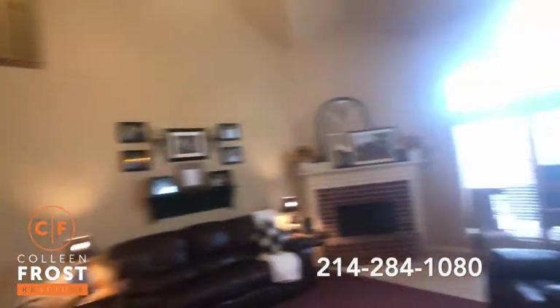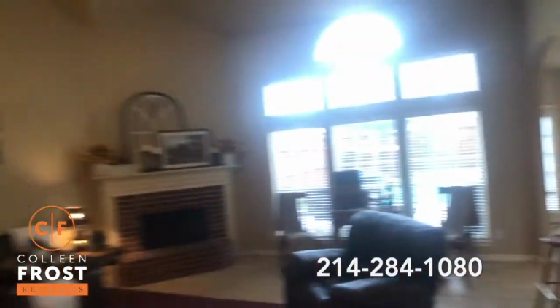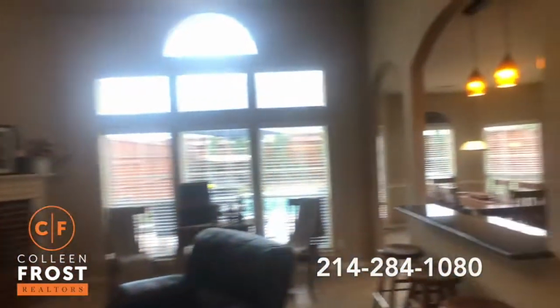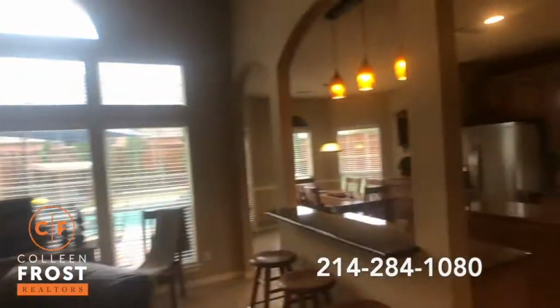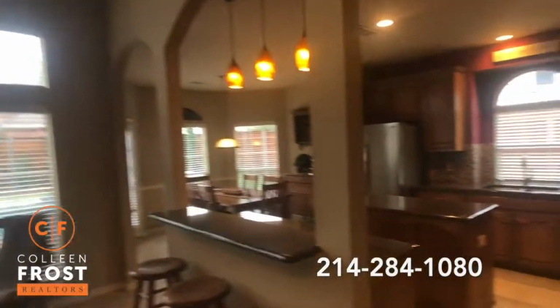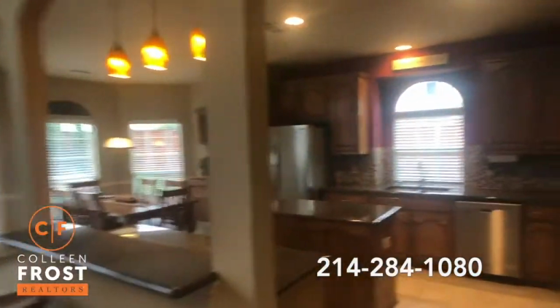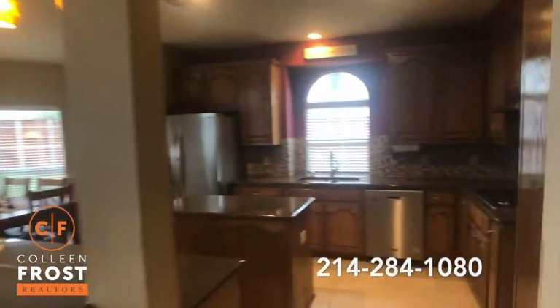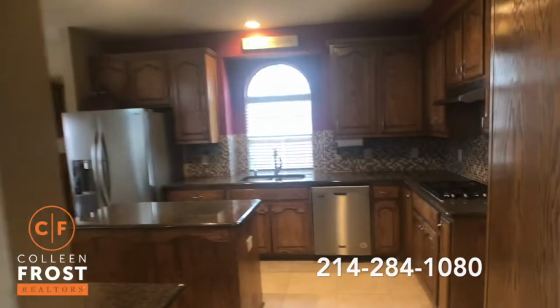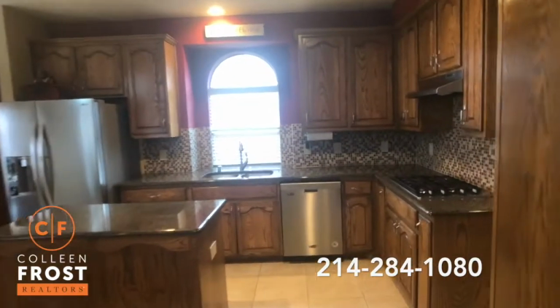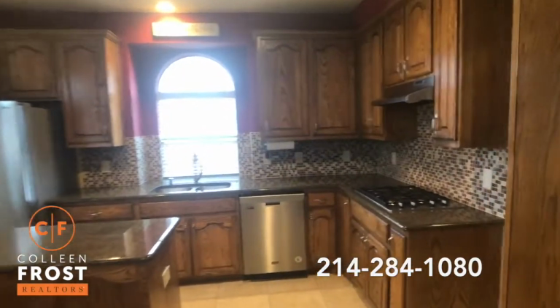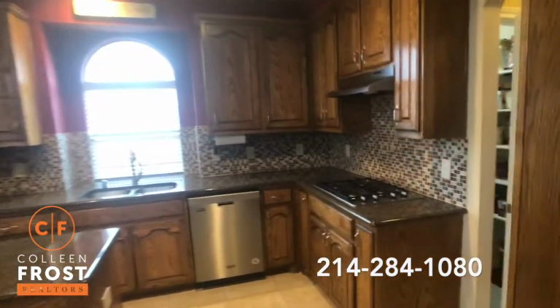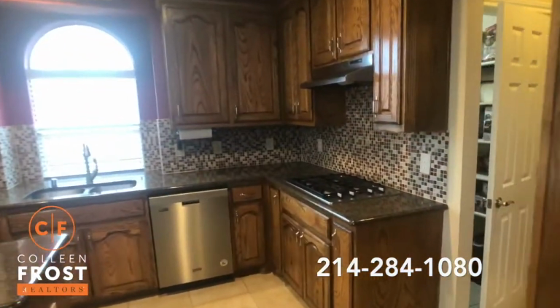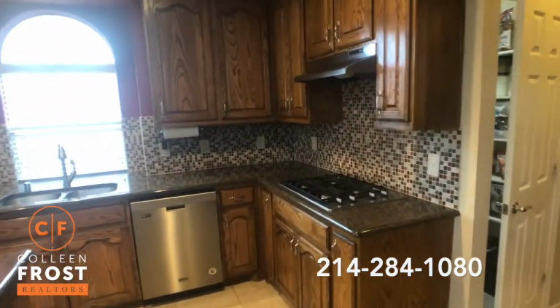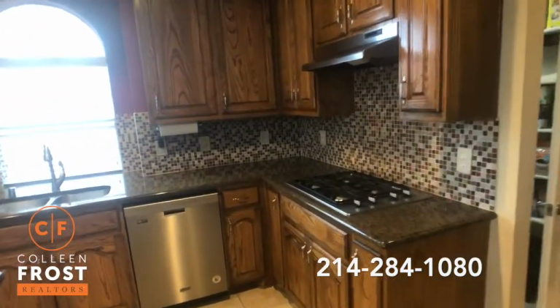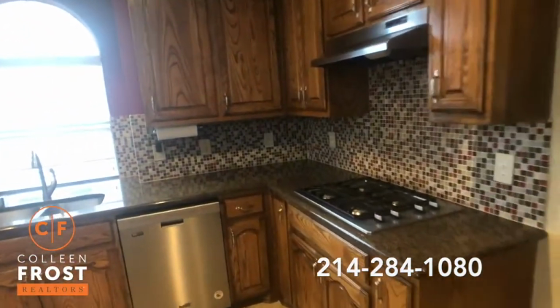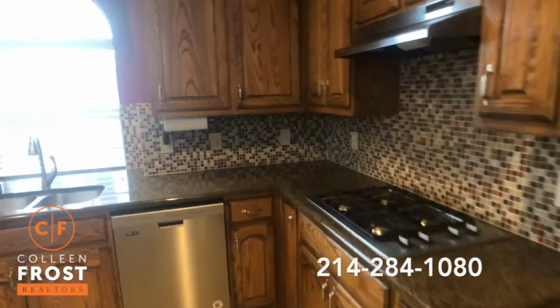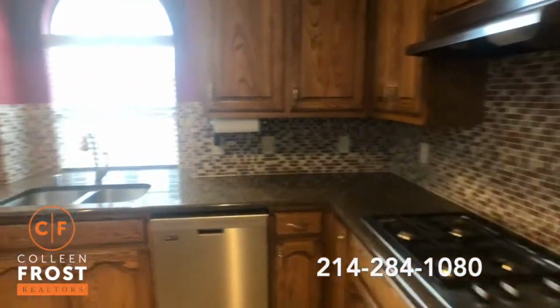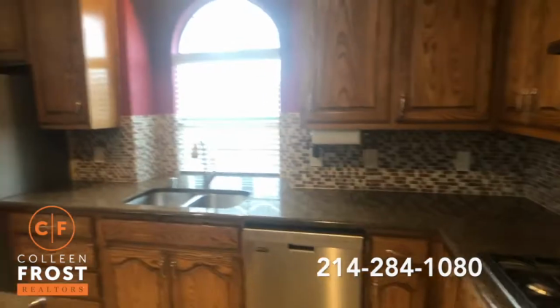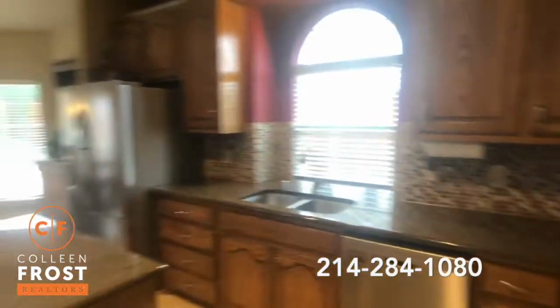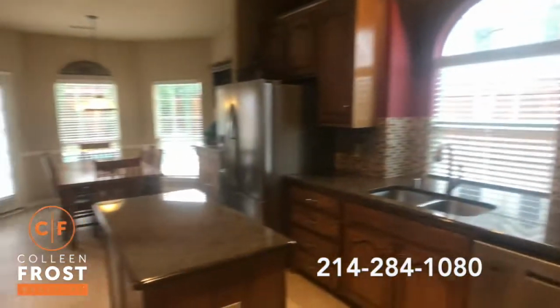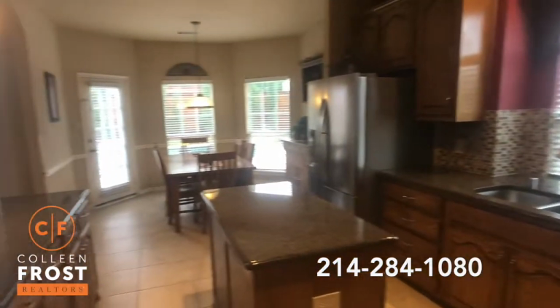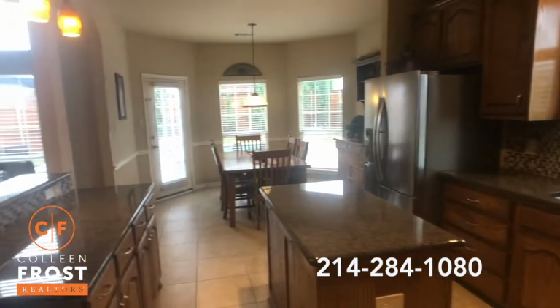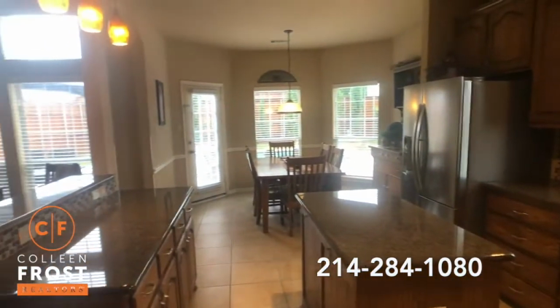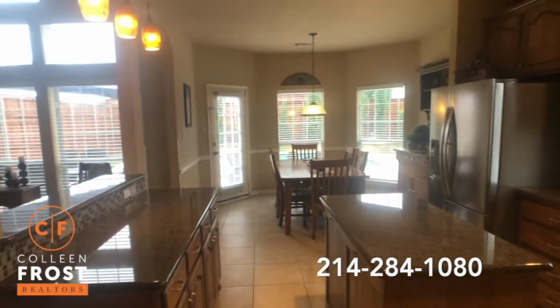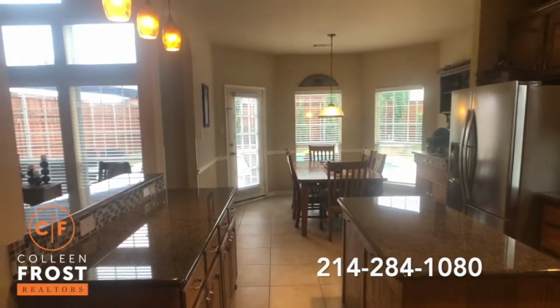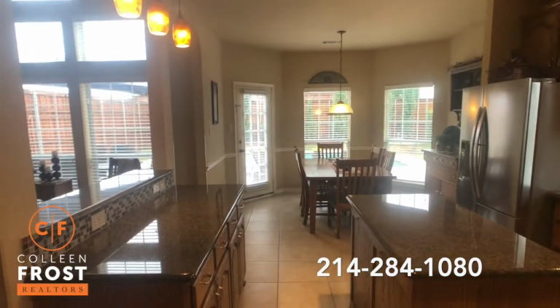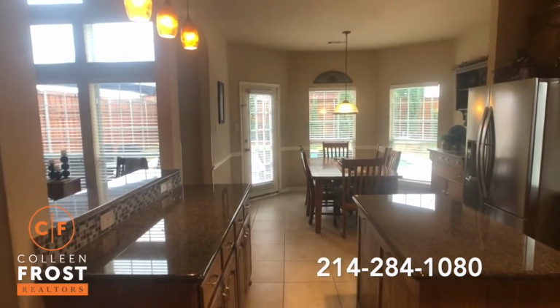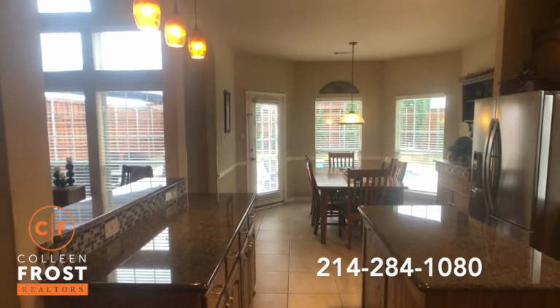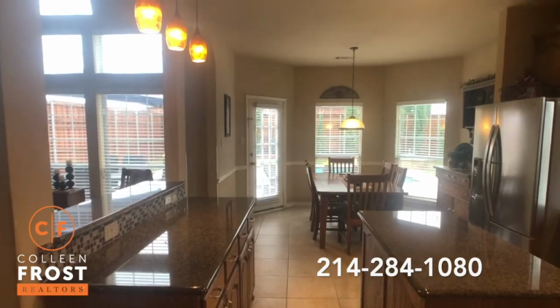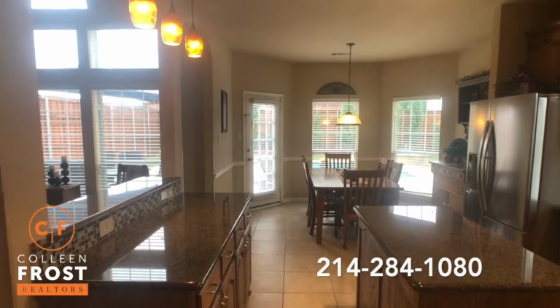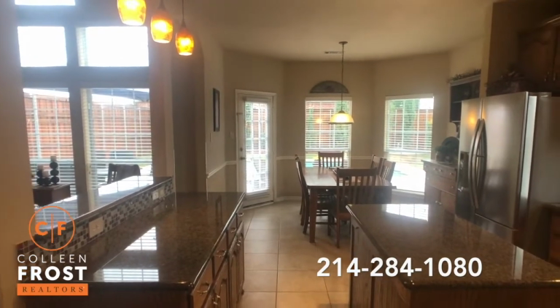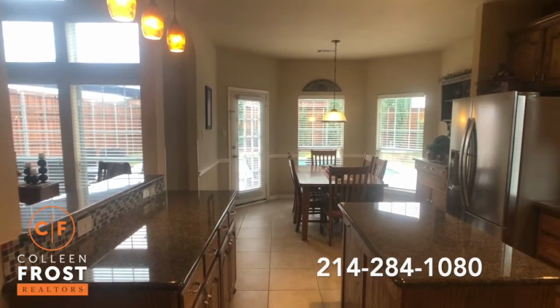Here to the right we have an oversized Texas kitchen with a great gas cook range, stainless steel appliances, and a beautiful center island with granite countertops. It overlooks the kitchen nook and a beautiful backyard with a pool.